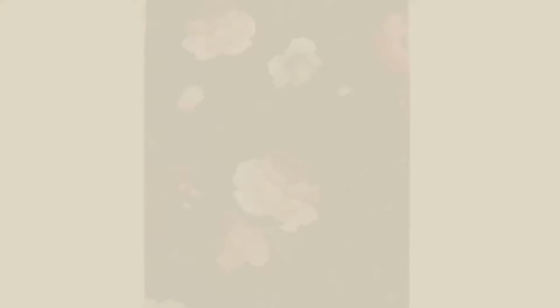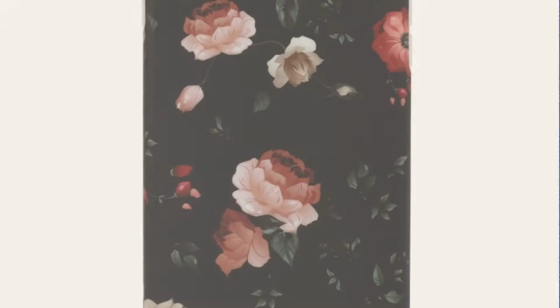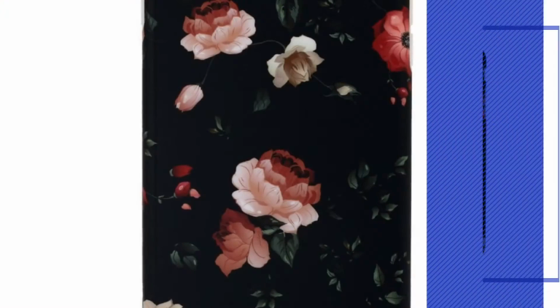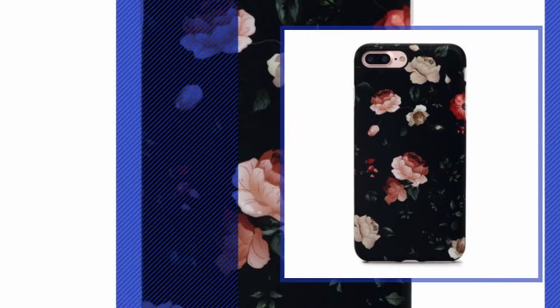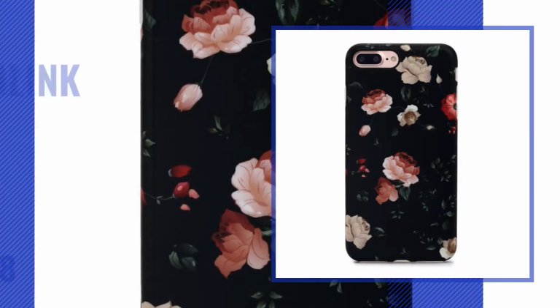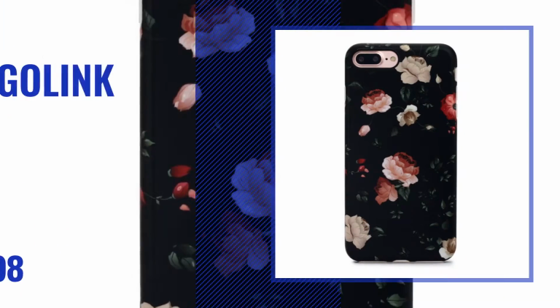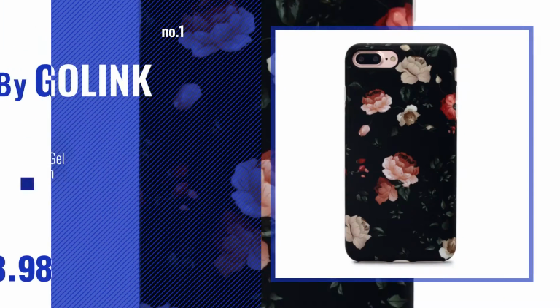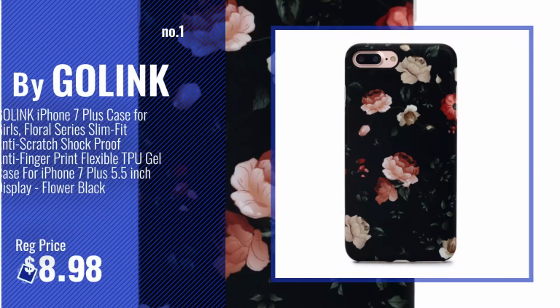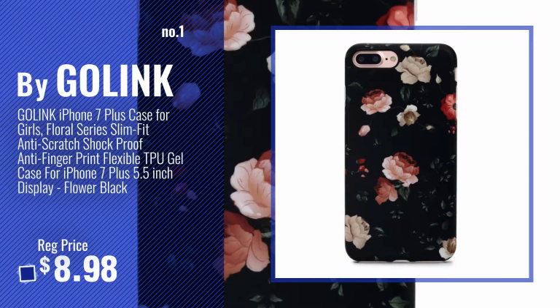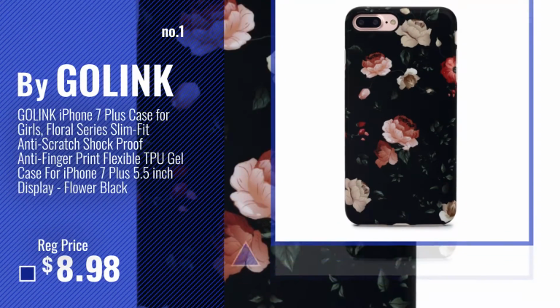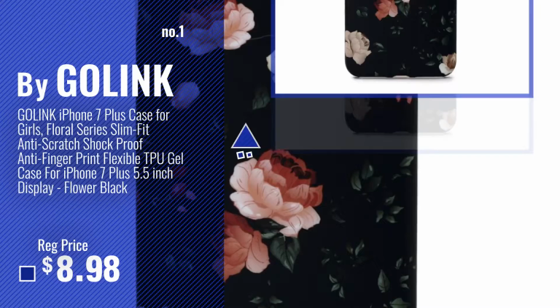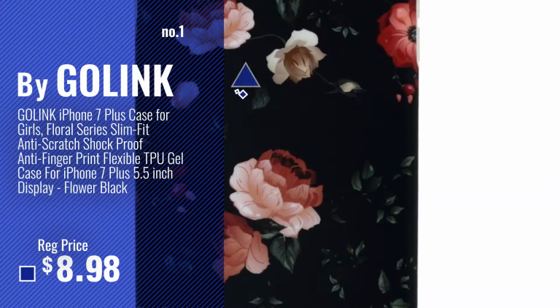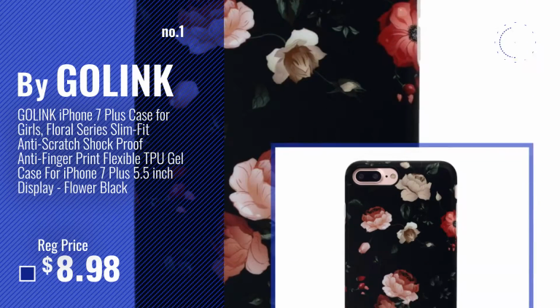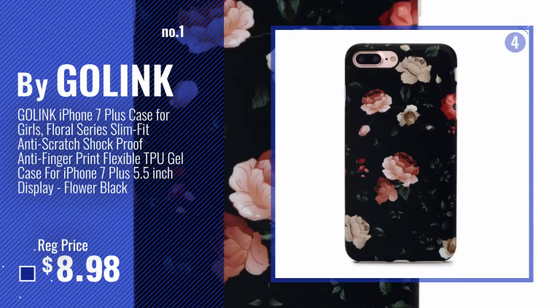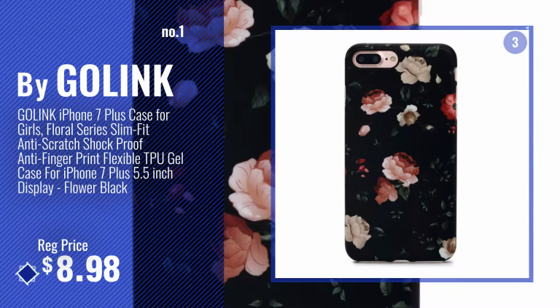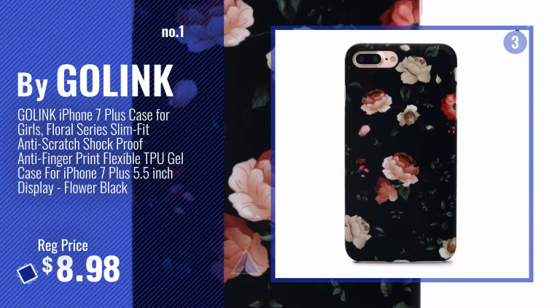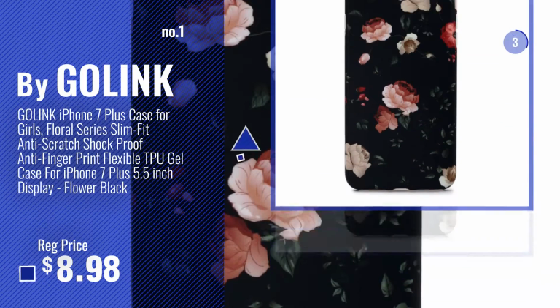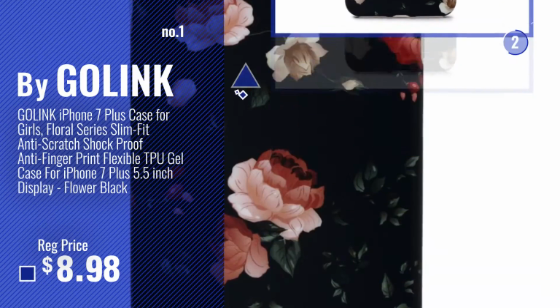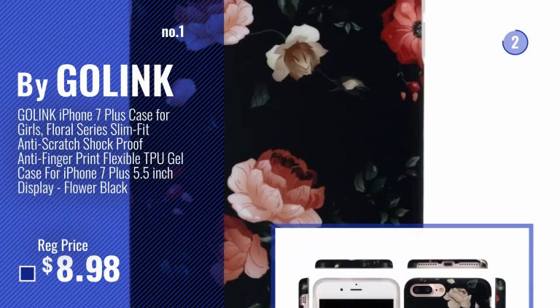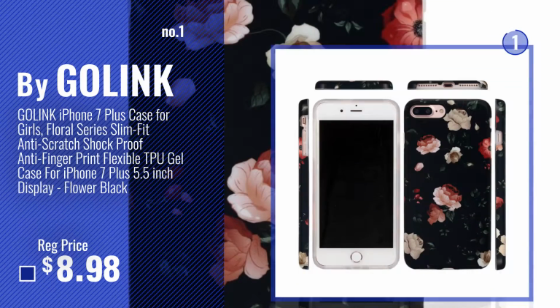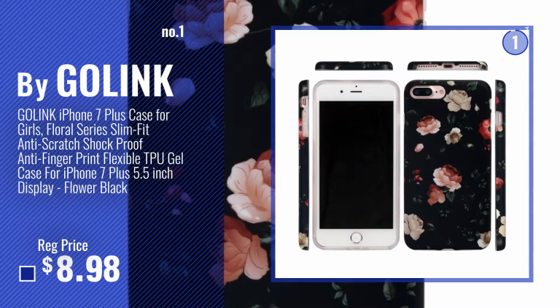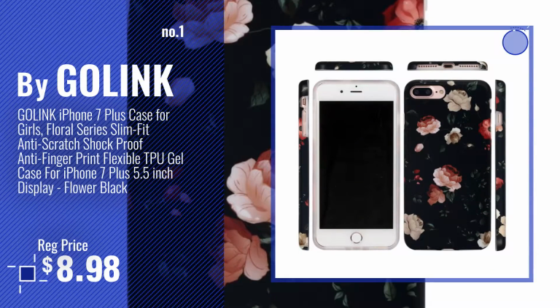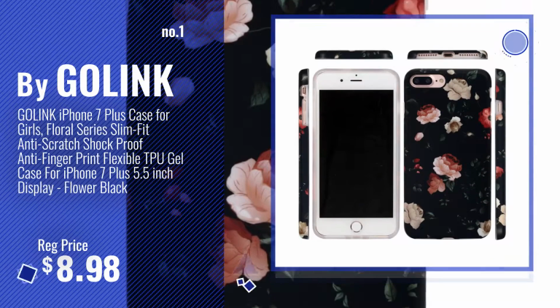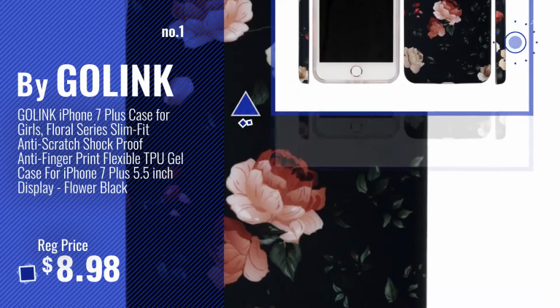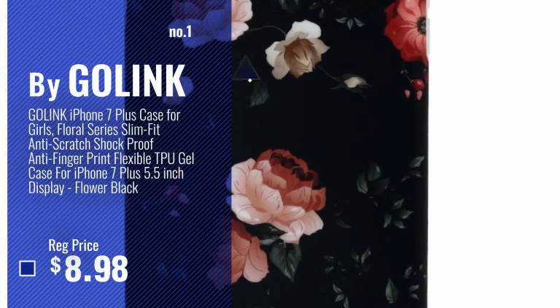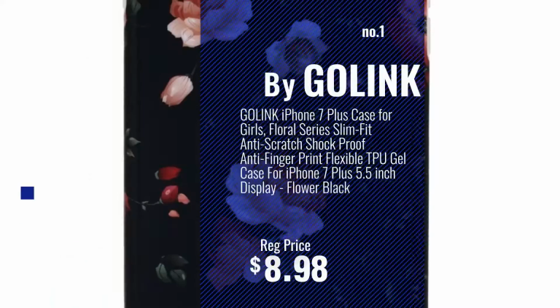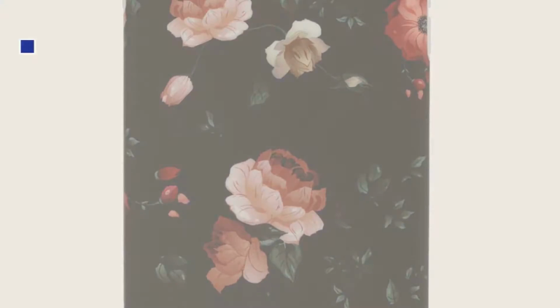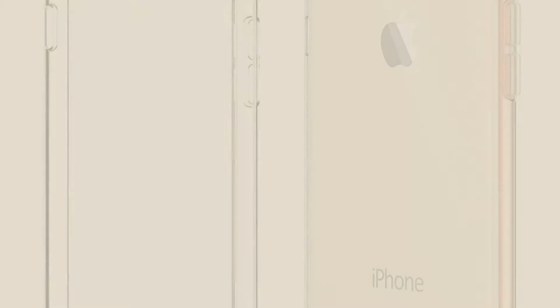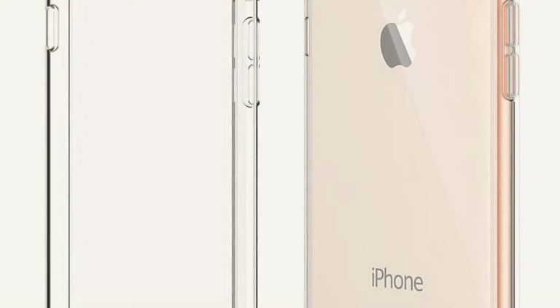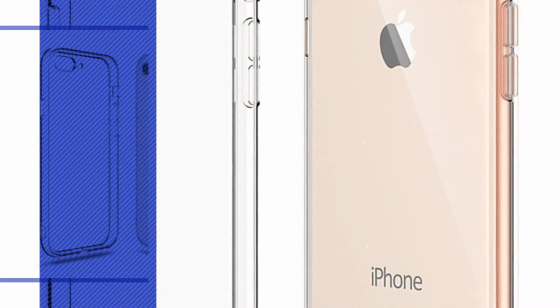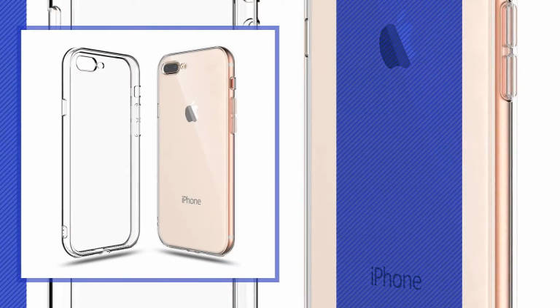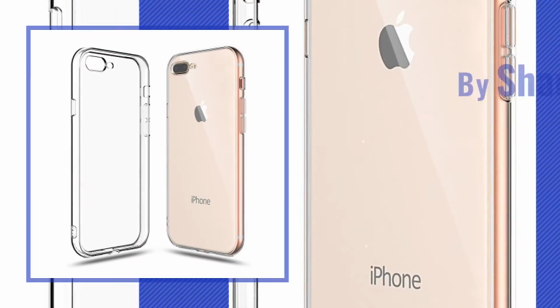Number 1. Most Popular, by Galink. Watch this video. Choose your favorite. Number 2, by Chamos.